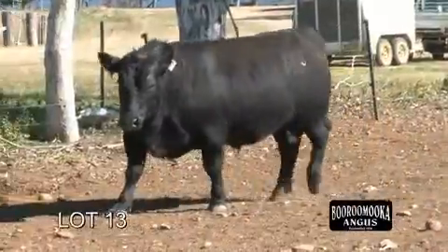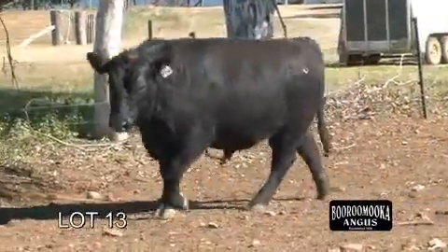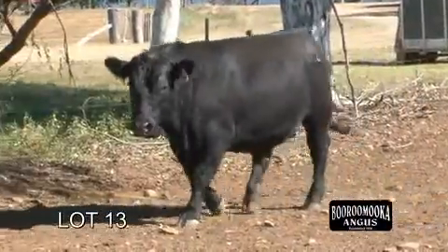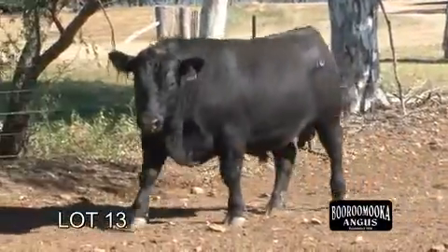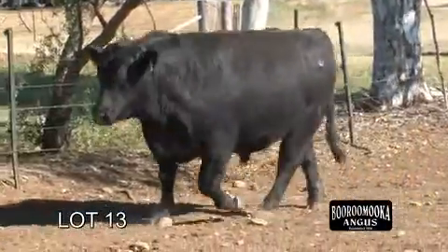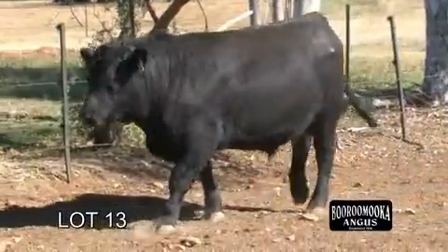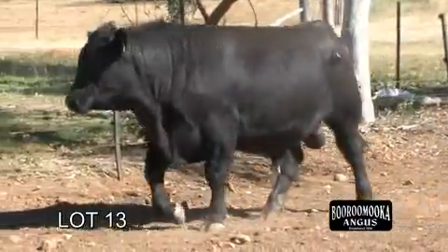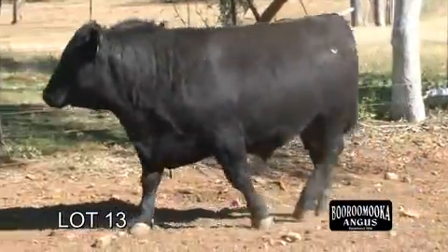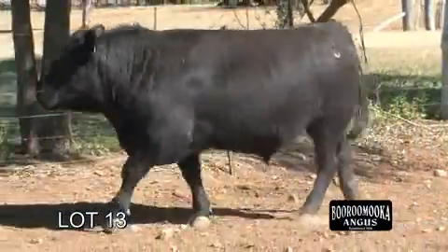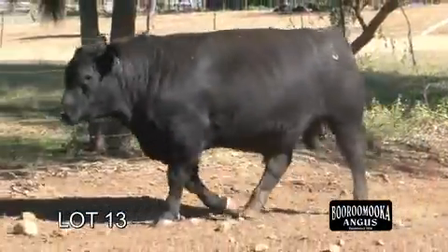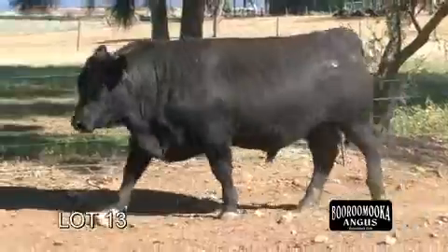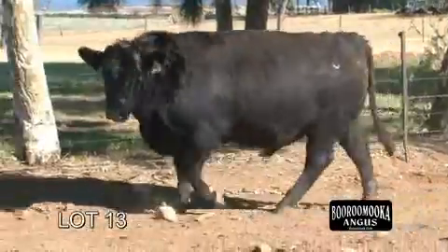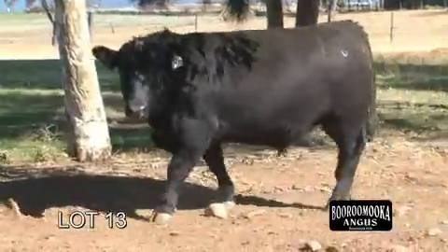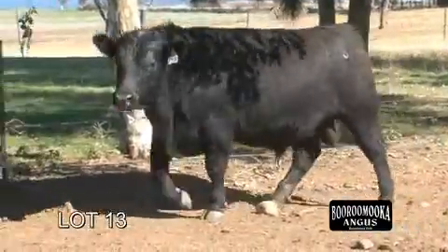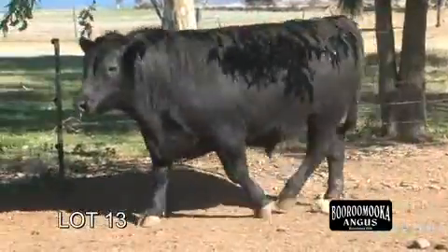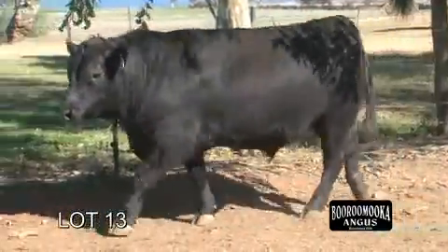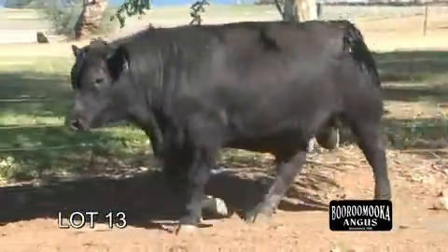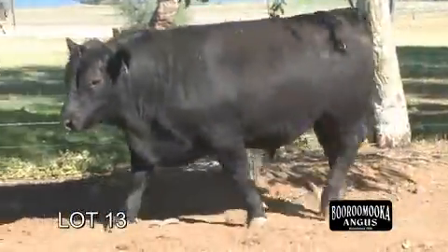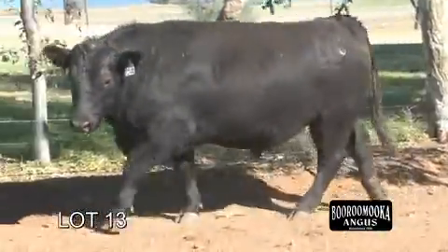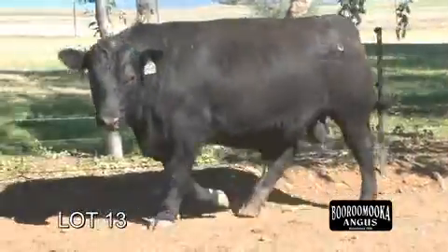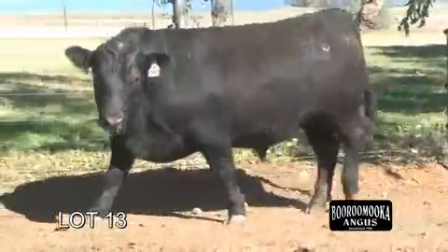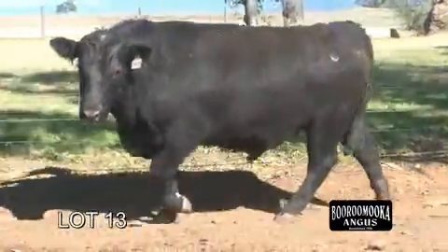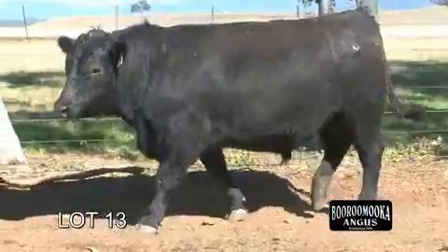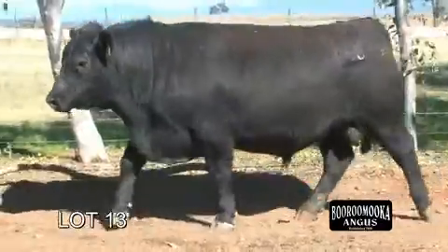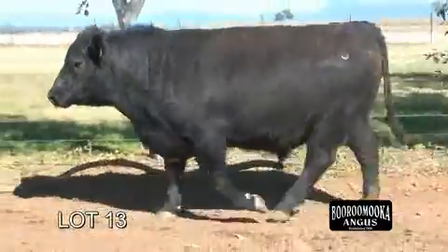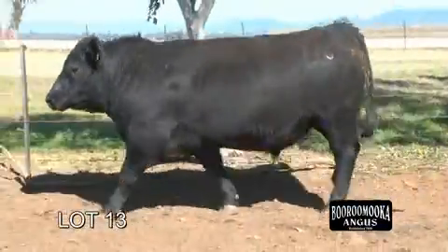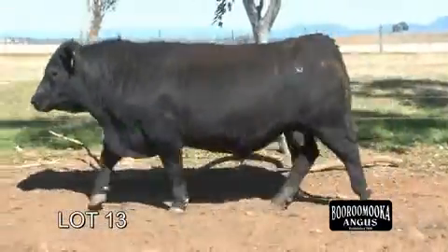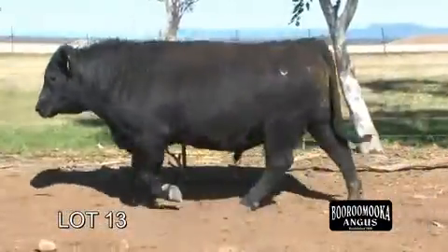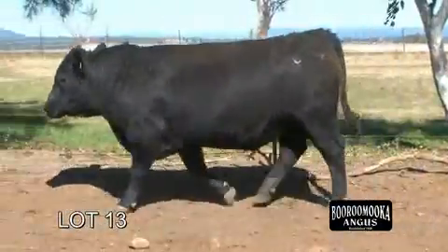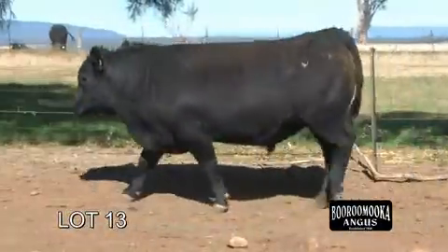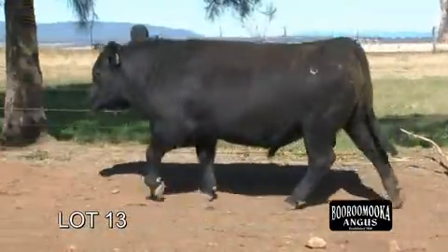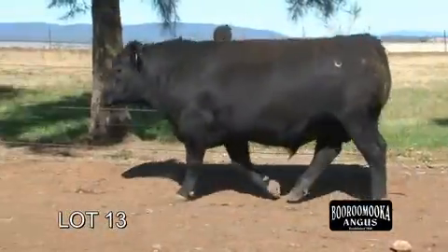This is Lot 13, Booroomooka Frankel F510. He's probably one of the best bulls we've bred, I believe. He's an outstanding bull — he's an Equator O241 son out of Z5 with impeccable structure.